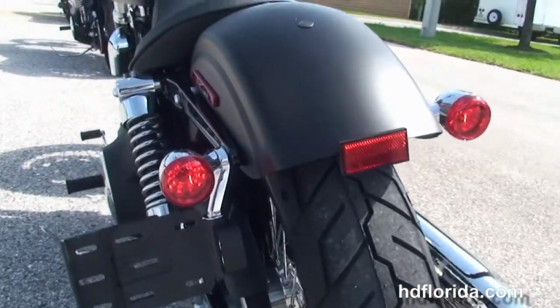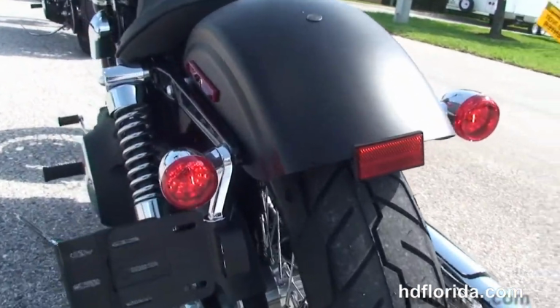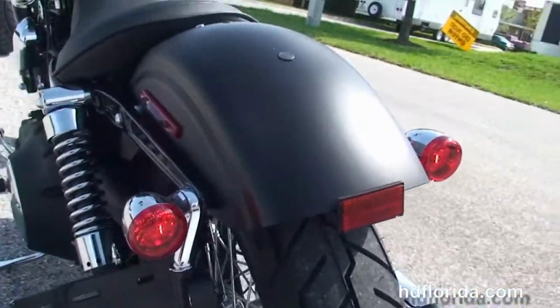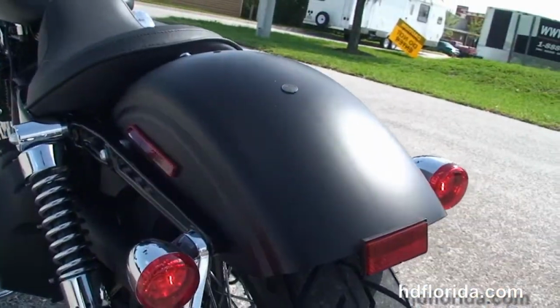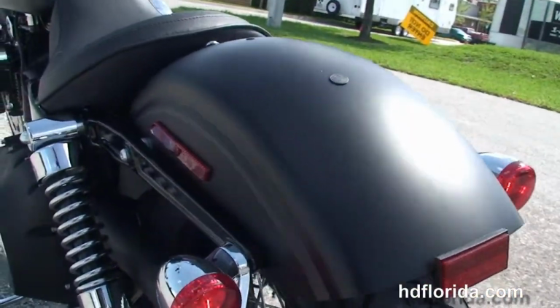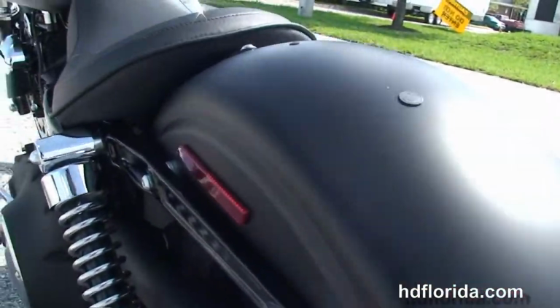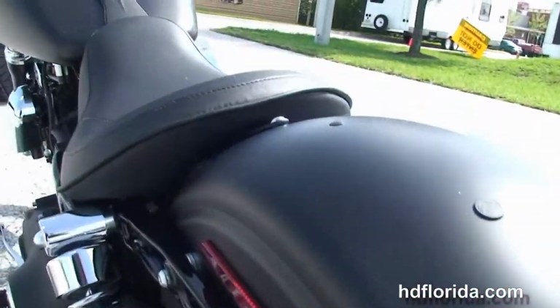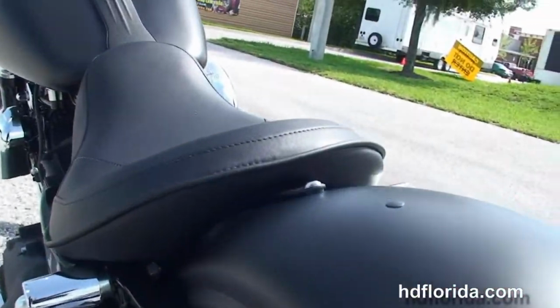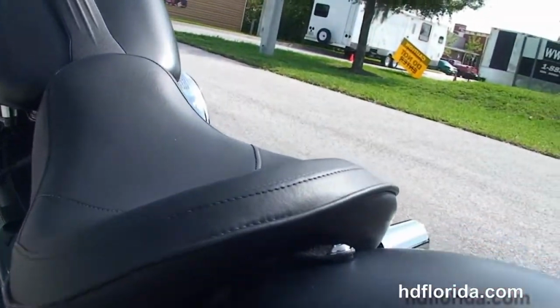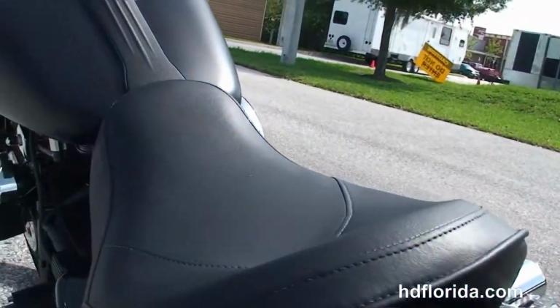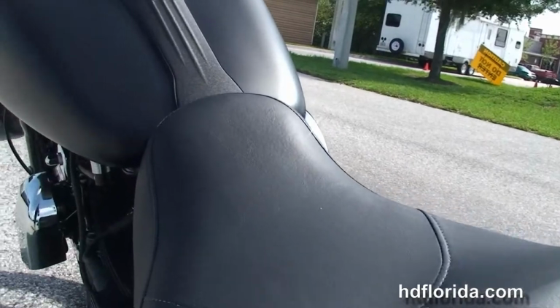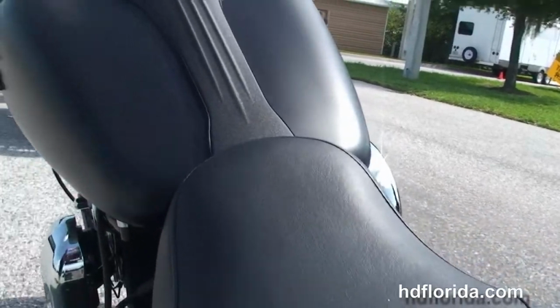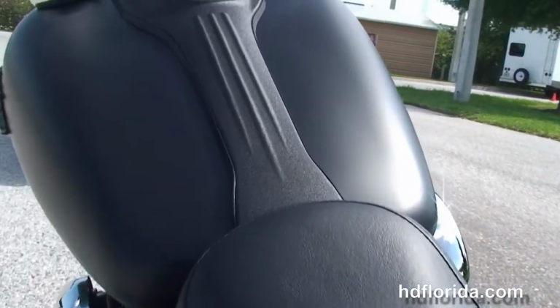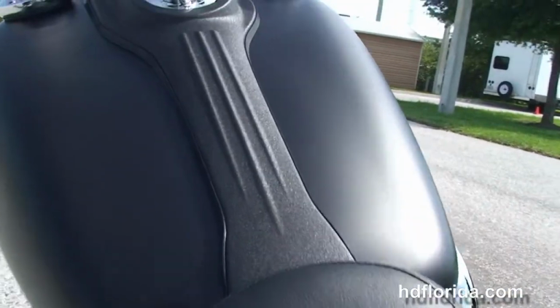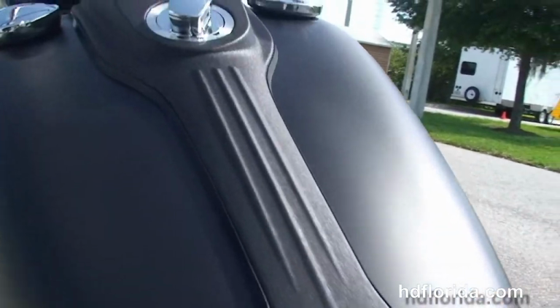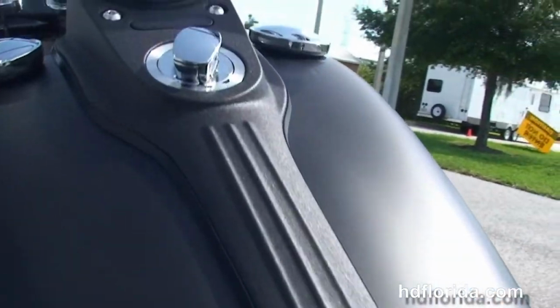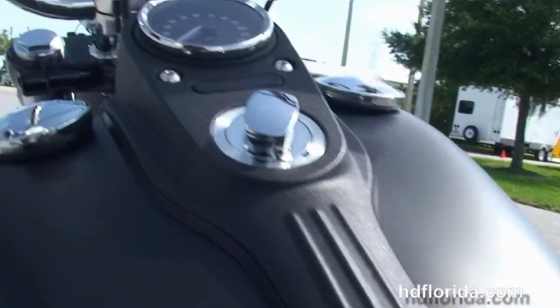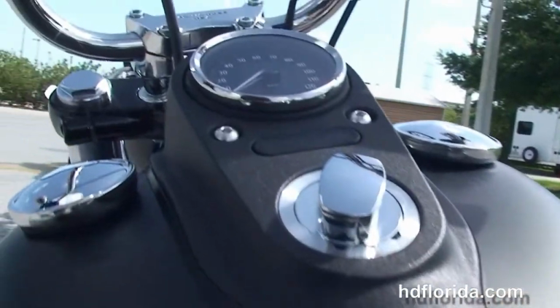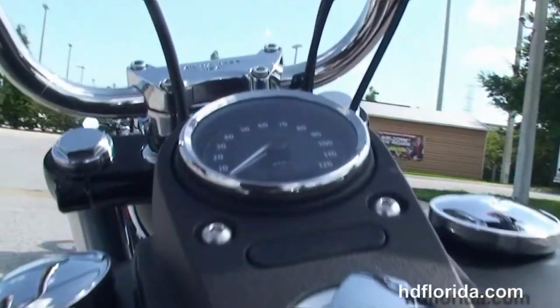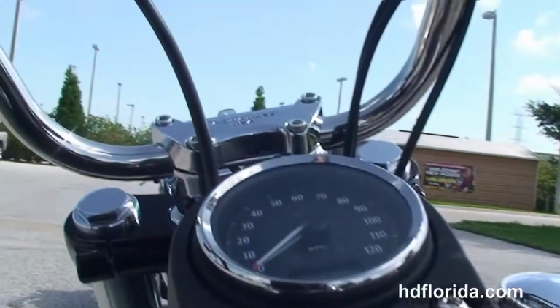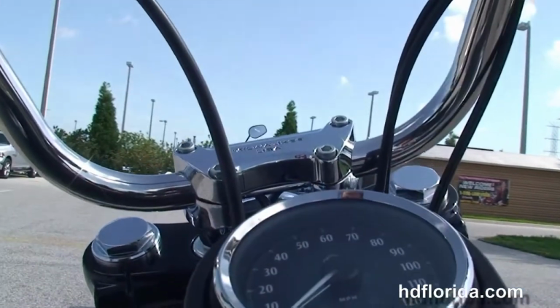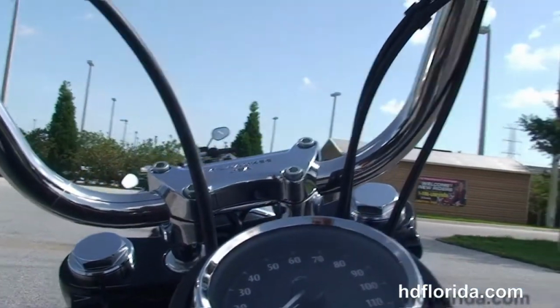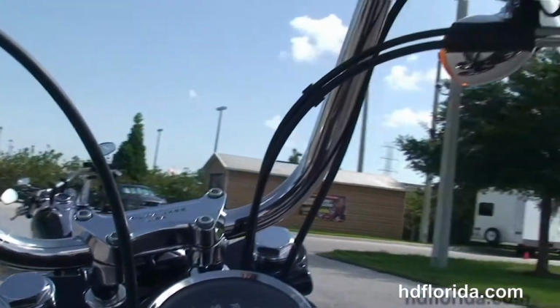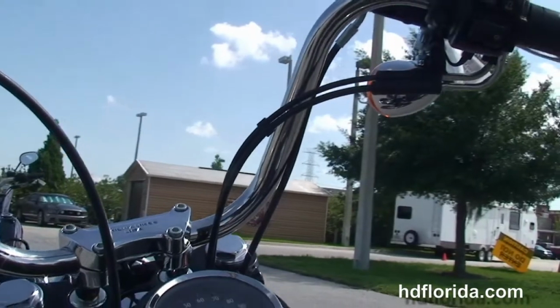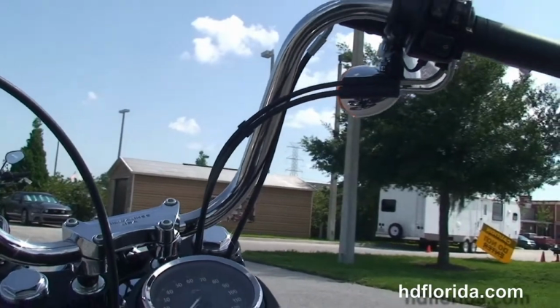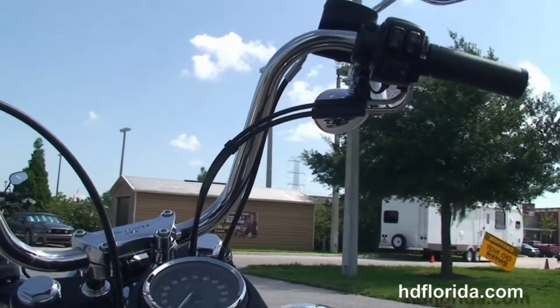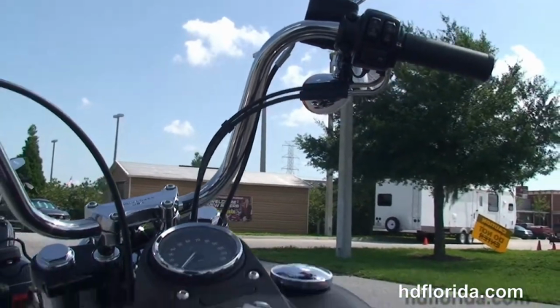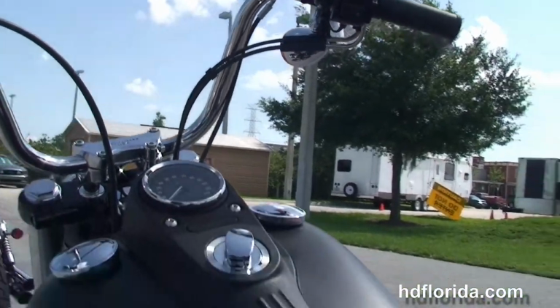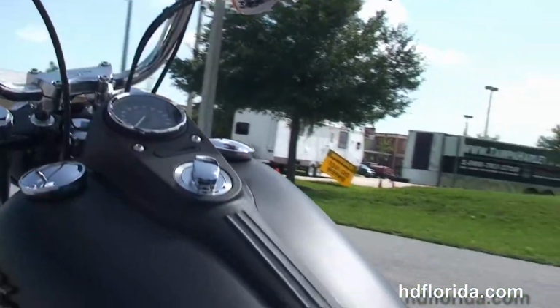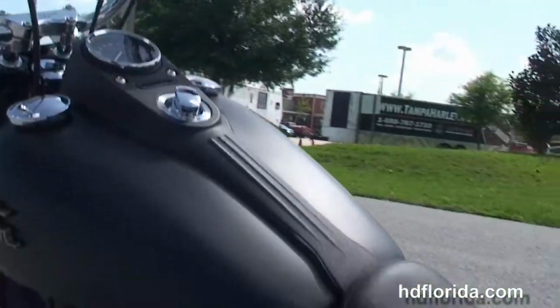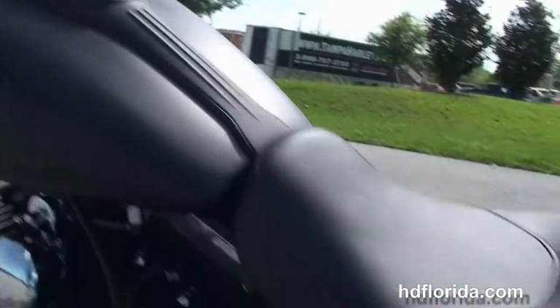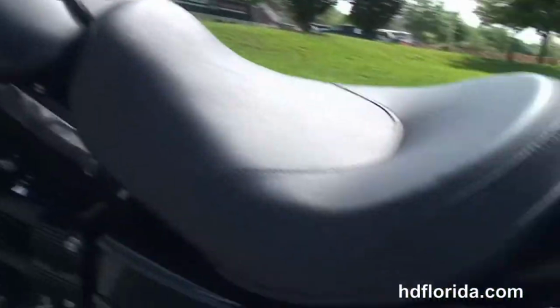Bobbed rear fender, integrated stop-tail turn lights and a breakaway license plate frame, bucket style solo seat, black wrinkle finish tank trim that matches the engine and transmission casings, and then we've got the mini 8 bars out front.